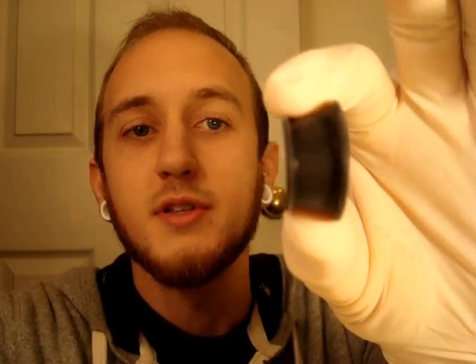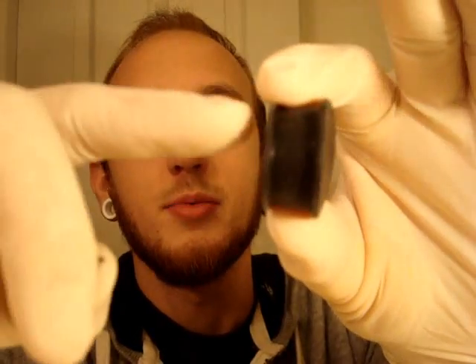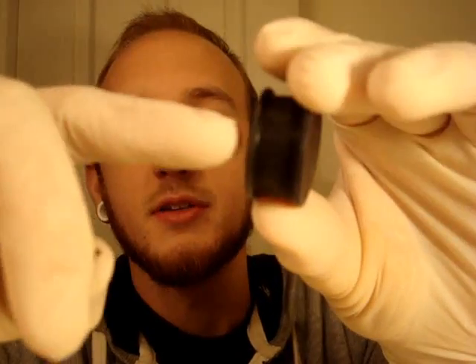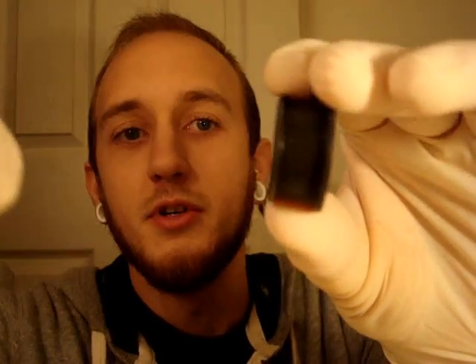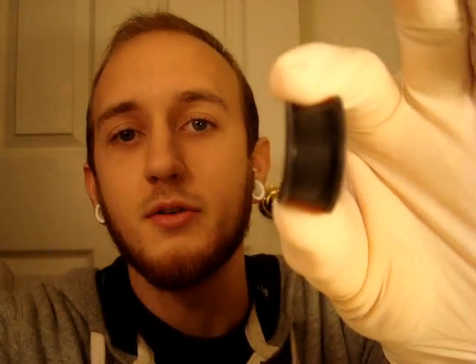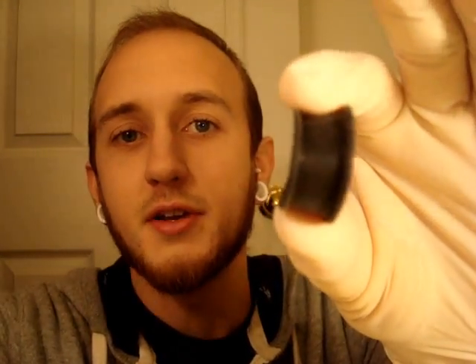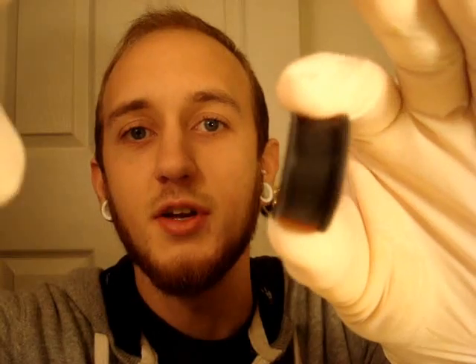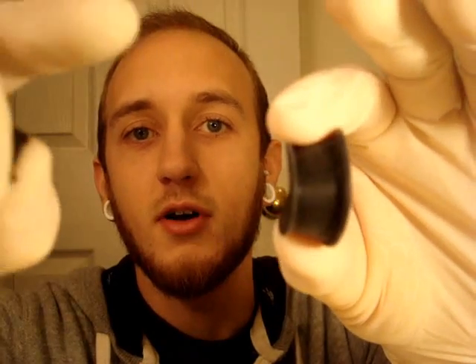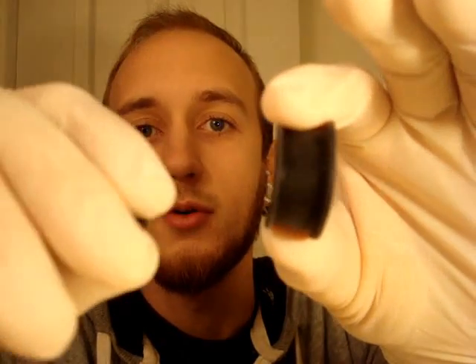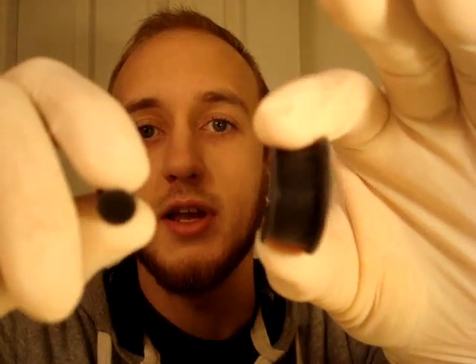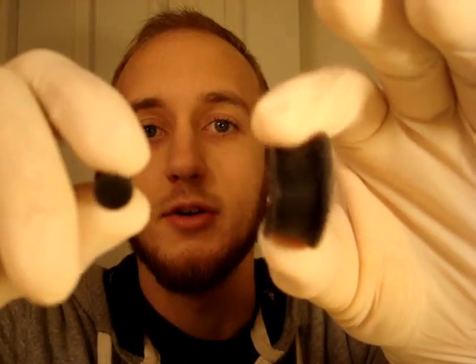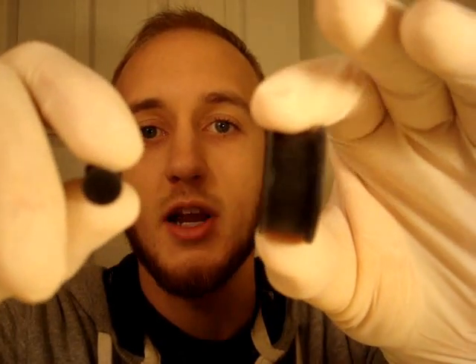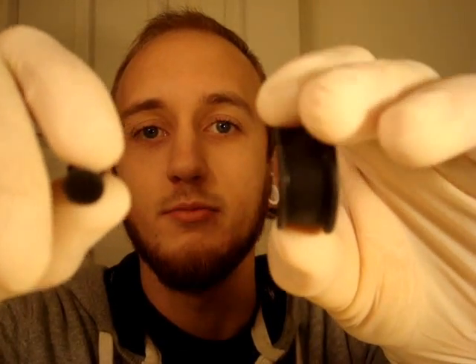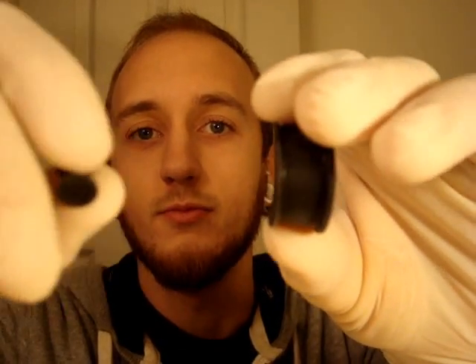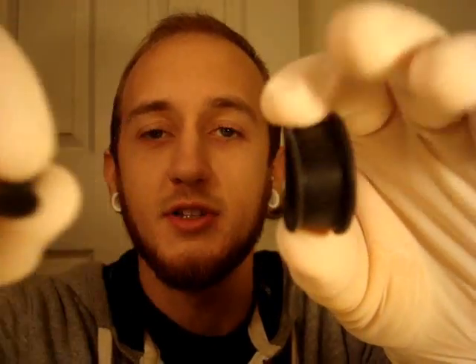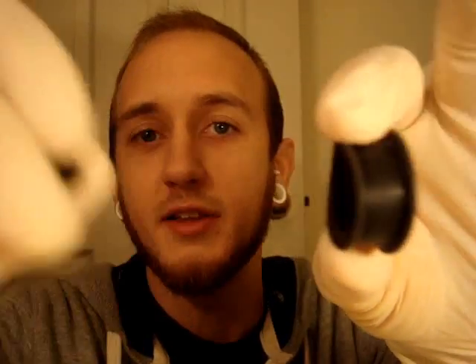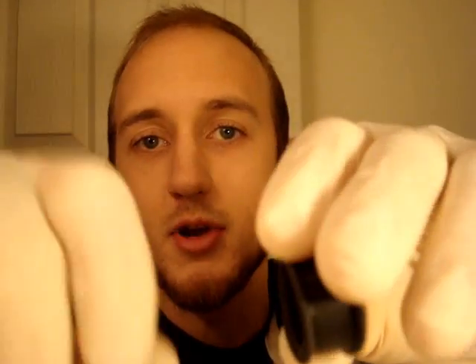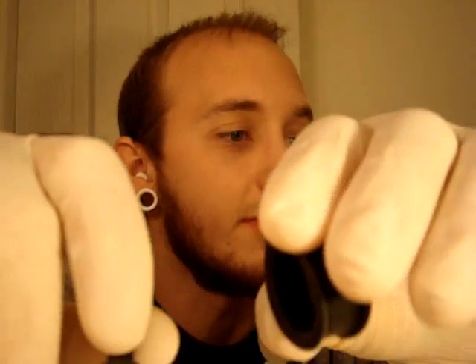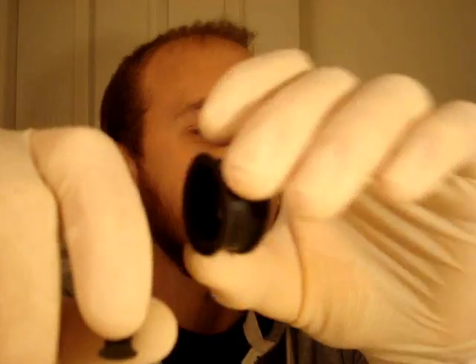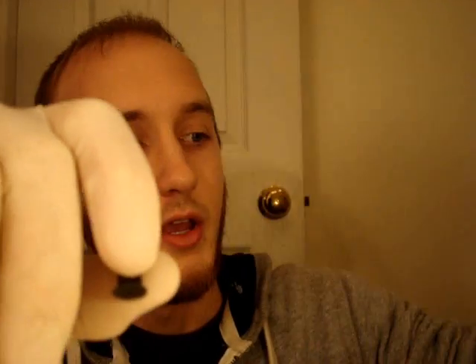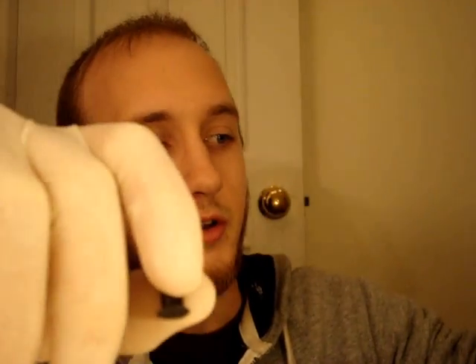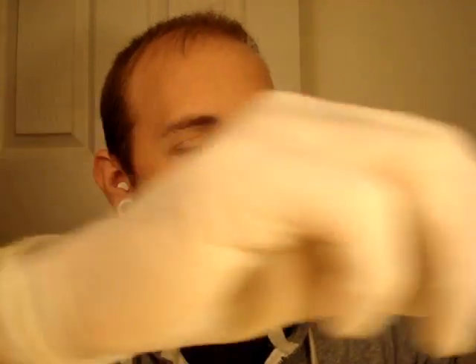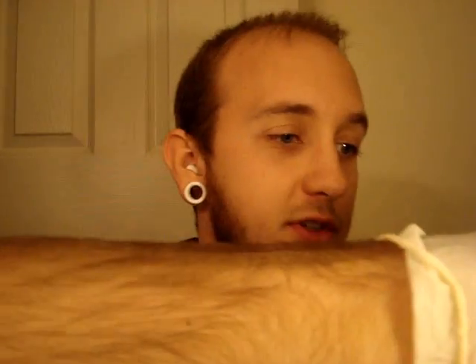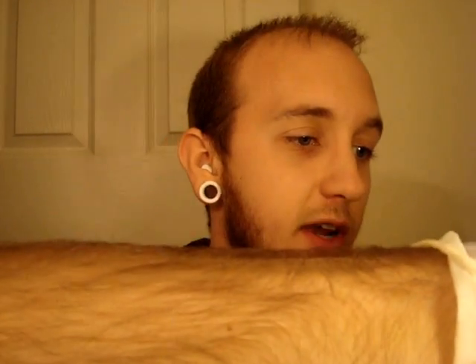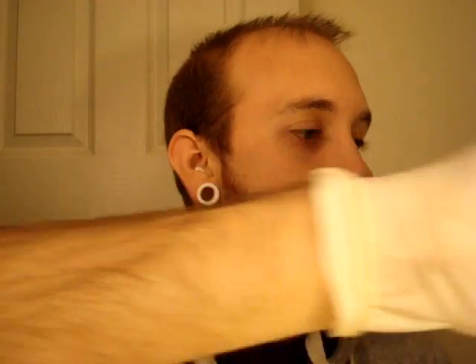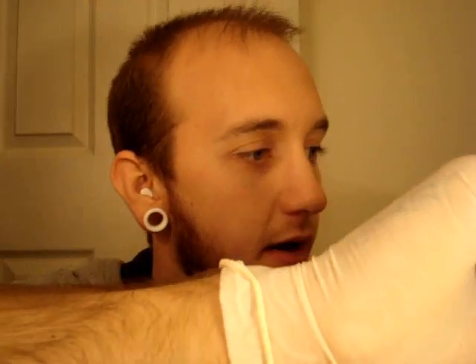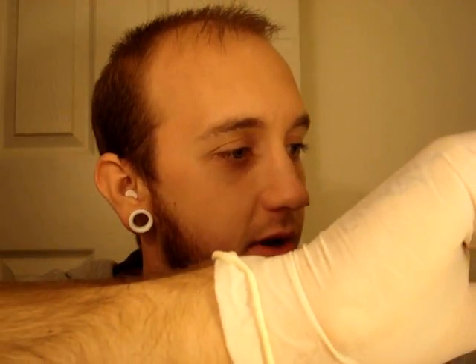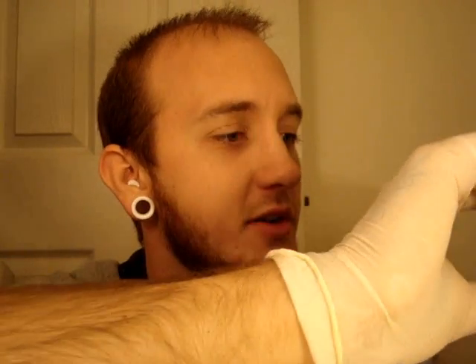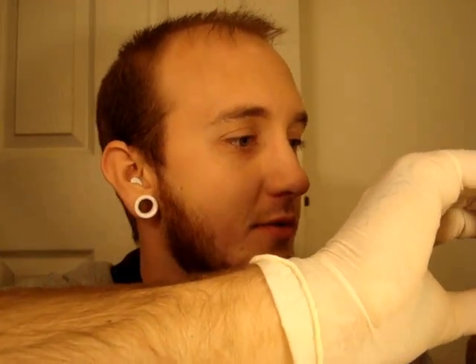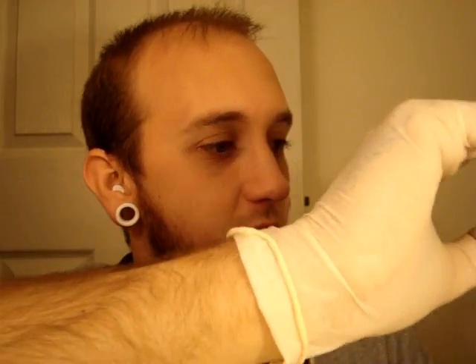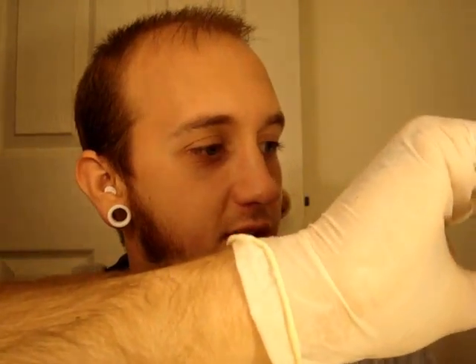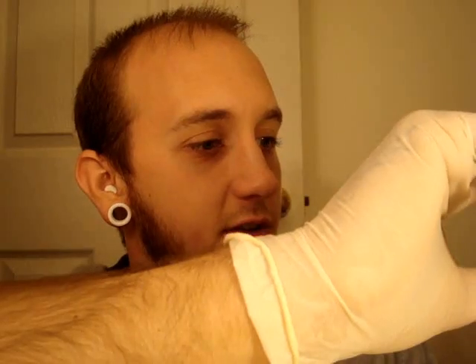Whereas the other plugs, they're kind of stiff and hard — it's not the same comfort level. So the solid ones are really nice. They also make a few different other kinds of styles.